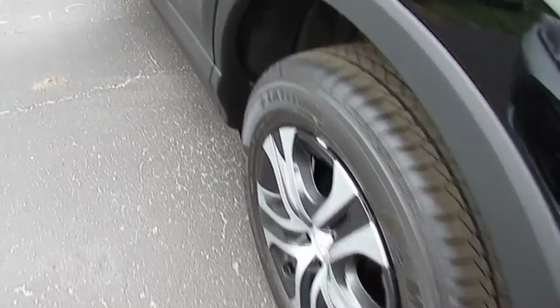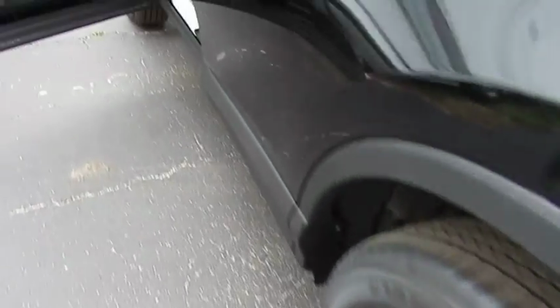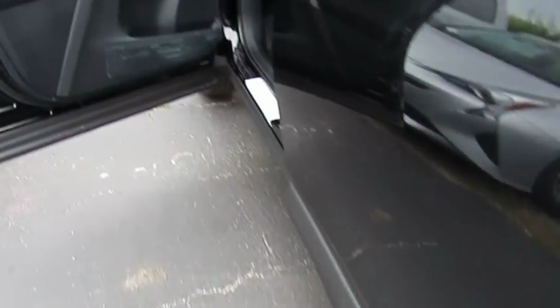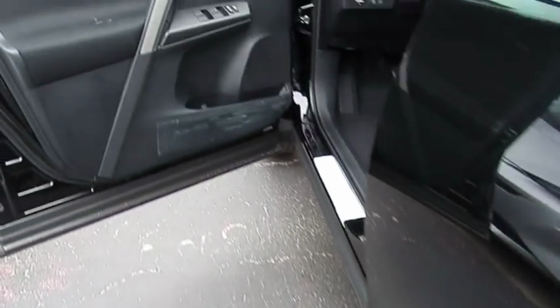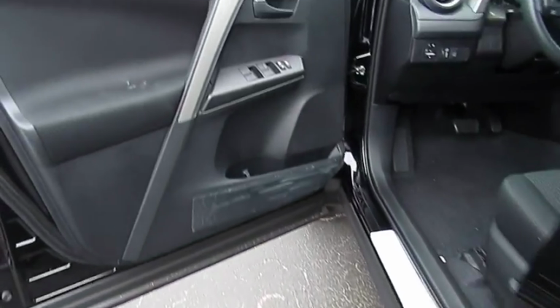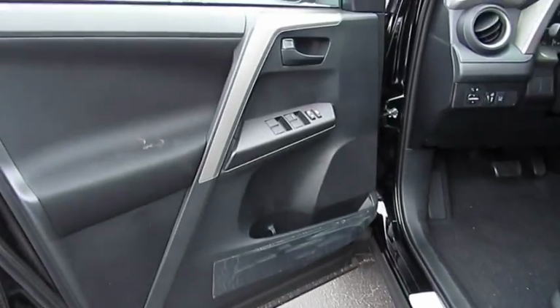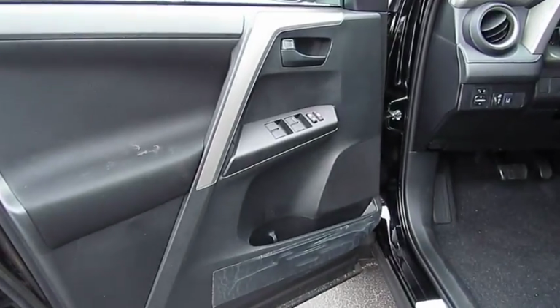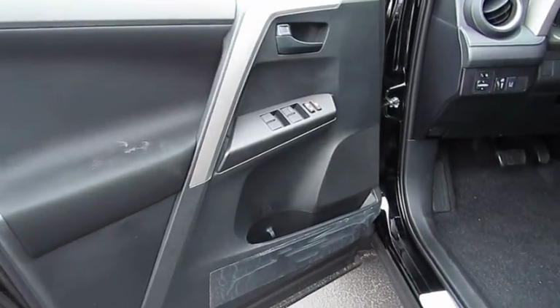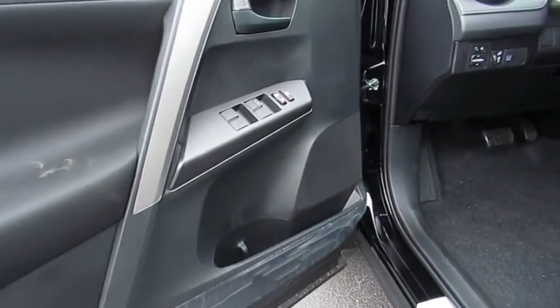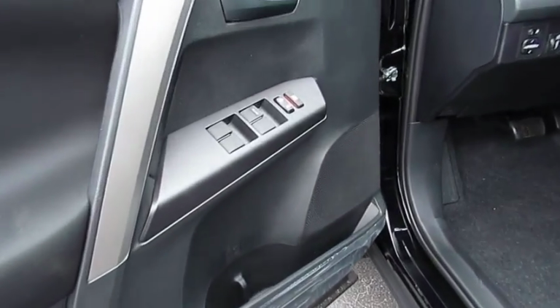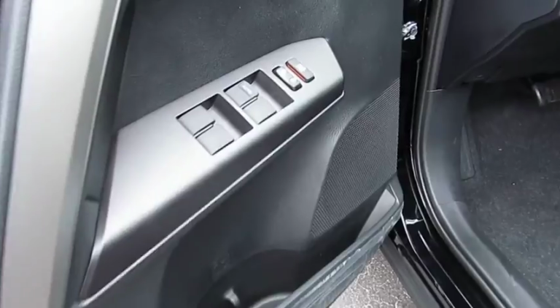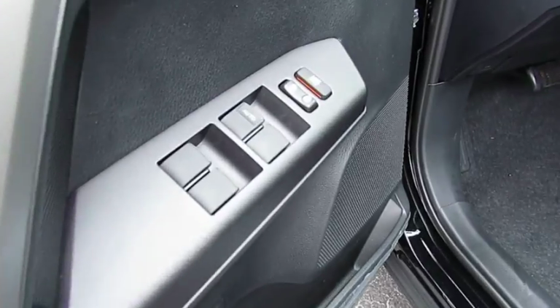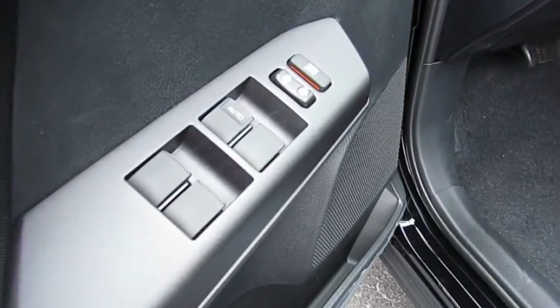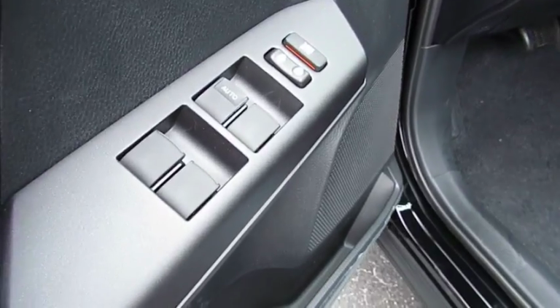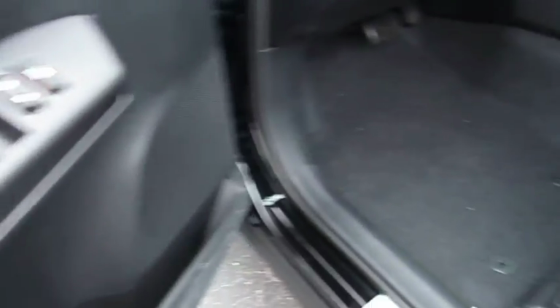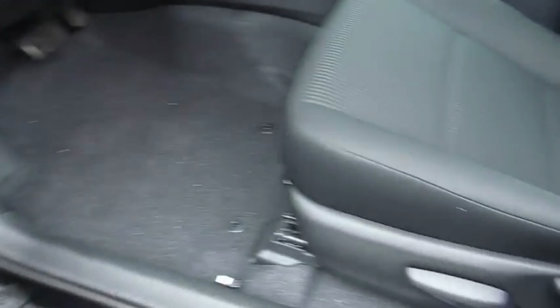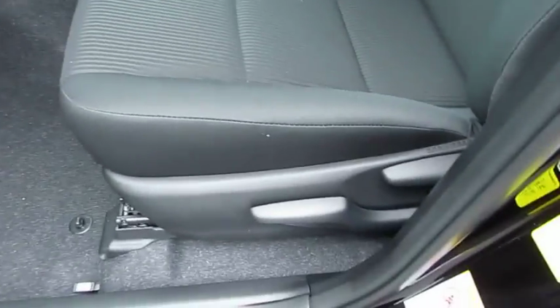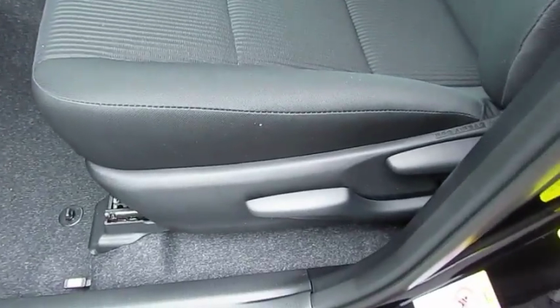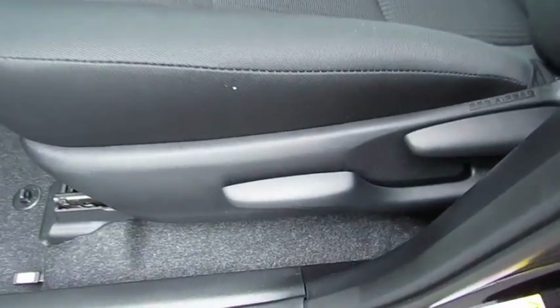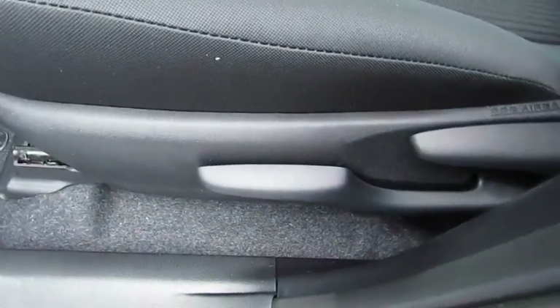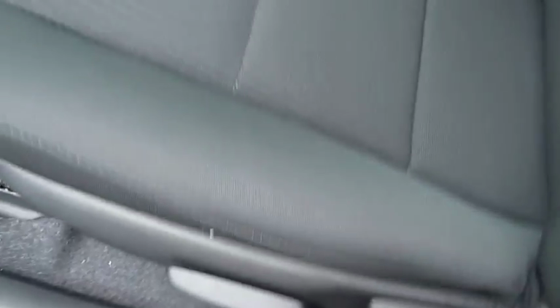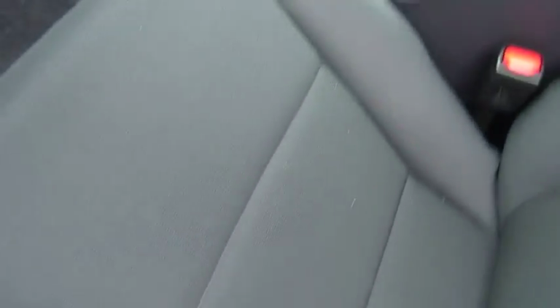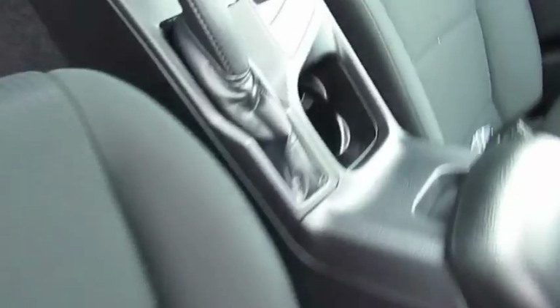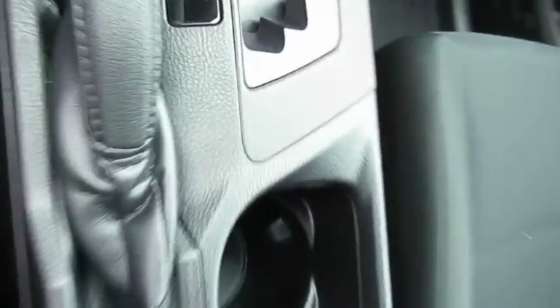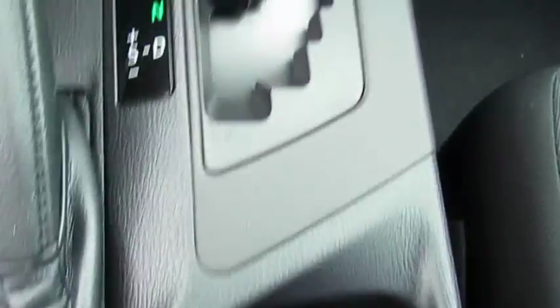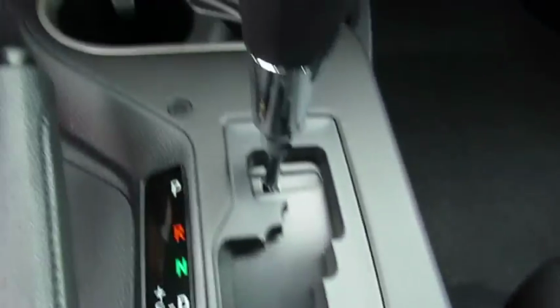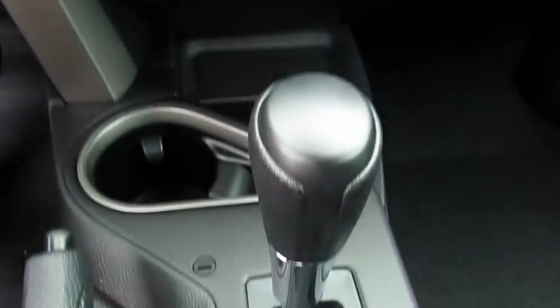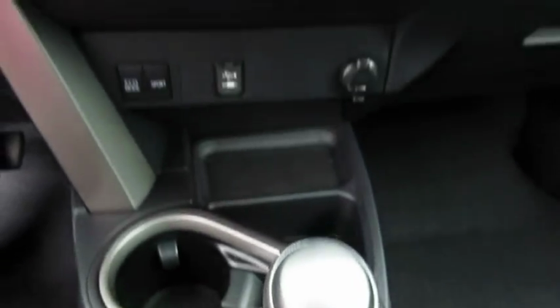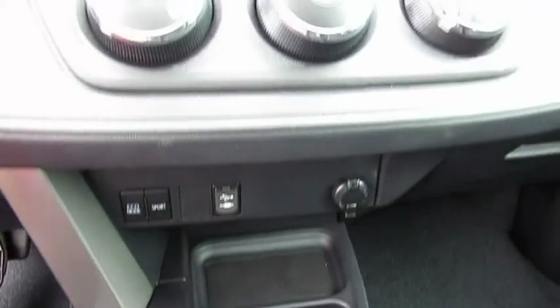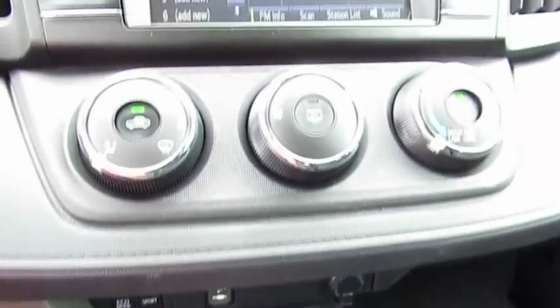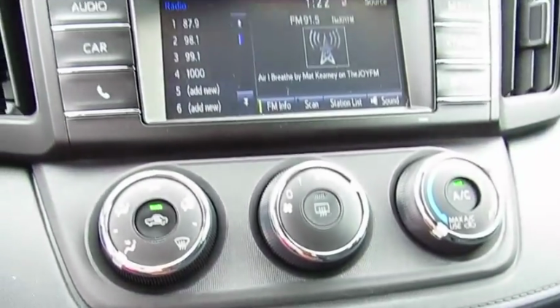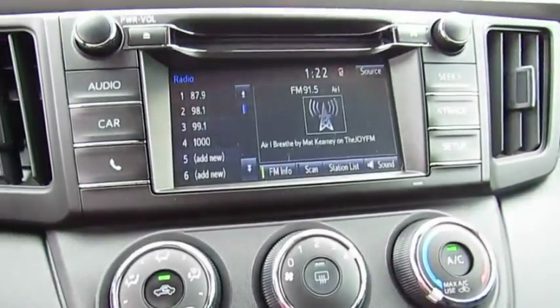Anti-lock braking system, traction control, Bluetooth wireless data link for hands-free phone, air conditioning, power steering, cruise control, FWD, rear defrost, AM-FM stereo radio, bucket seats.